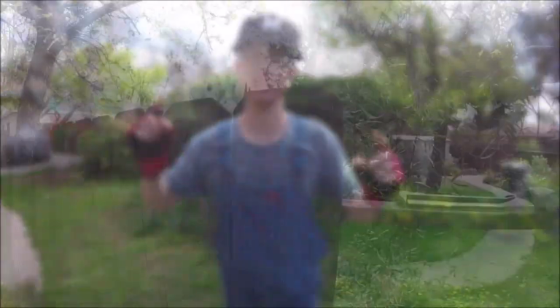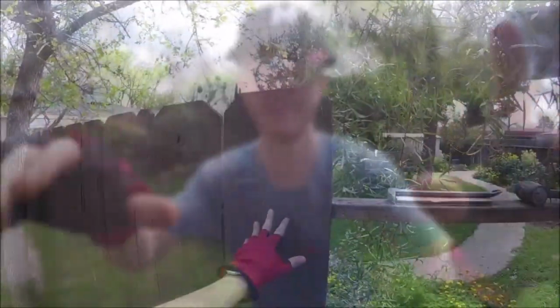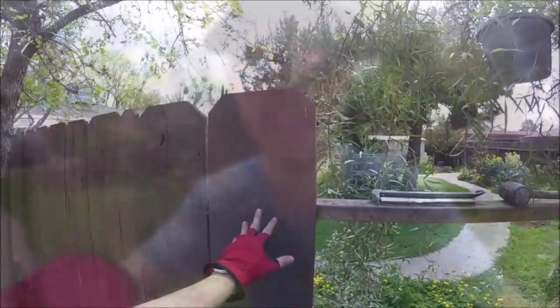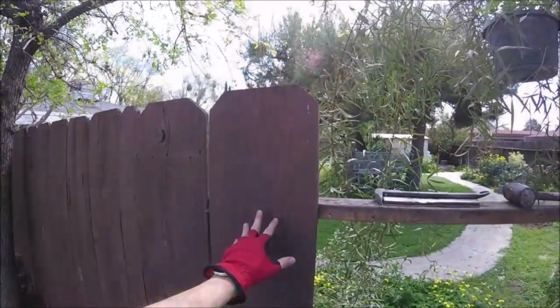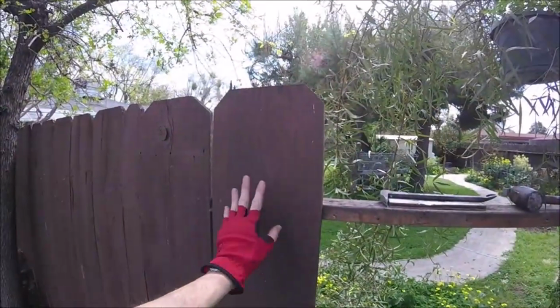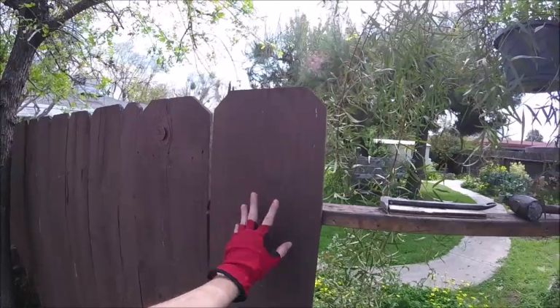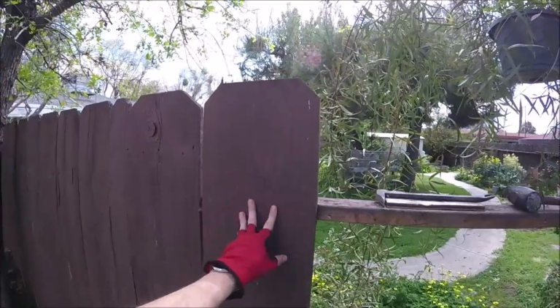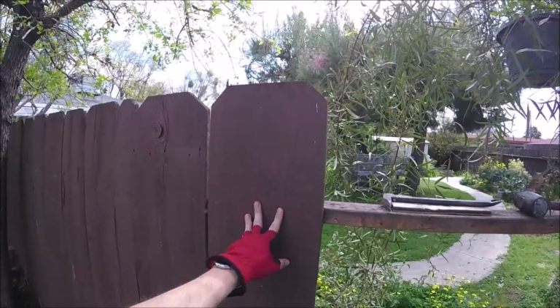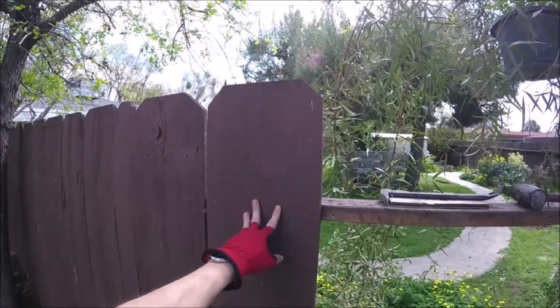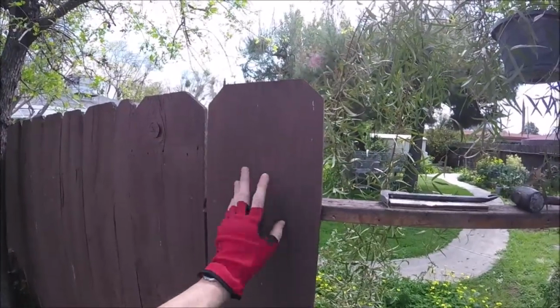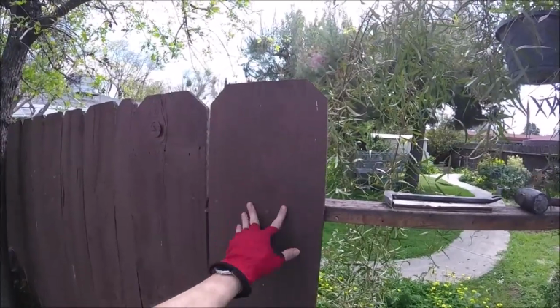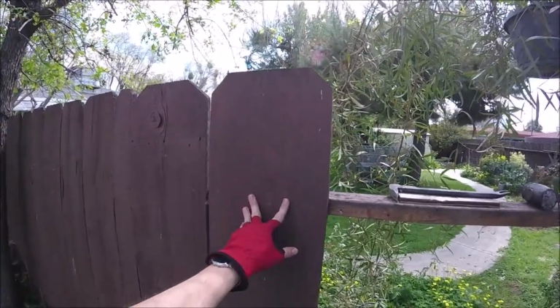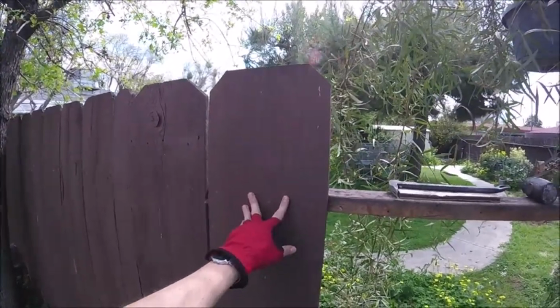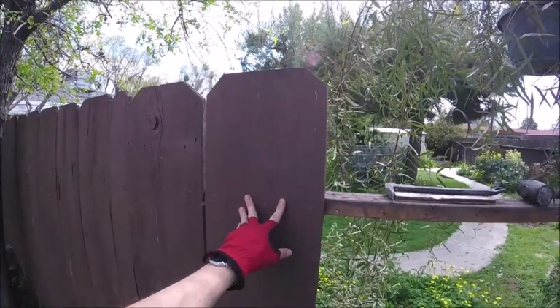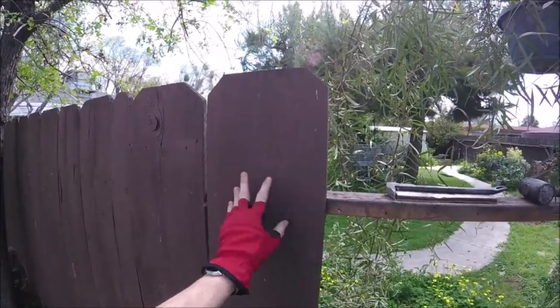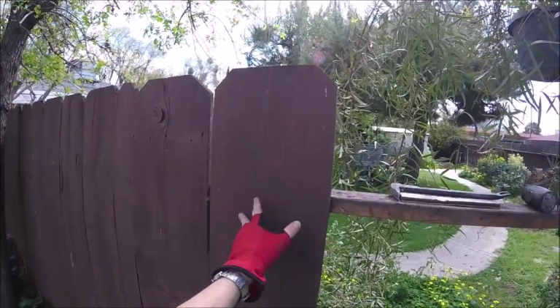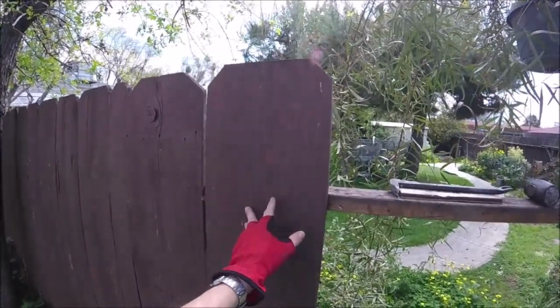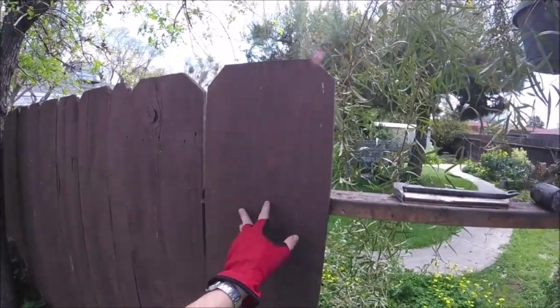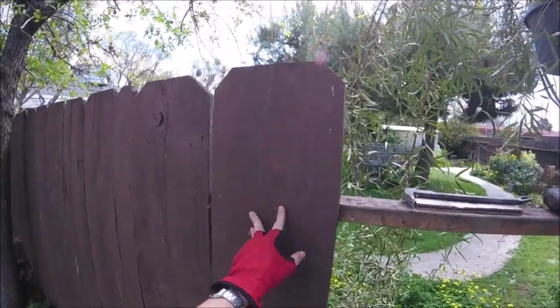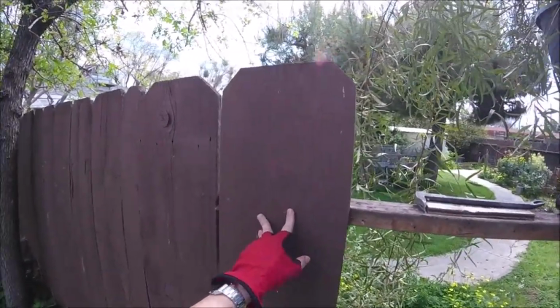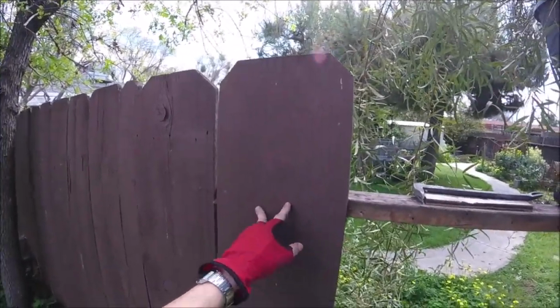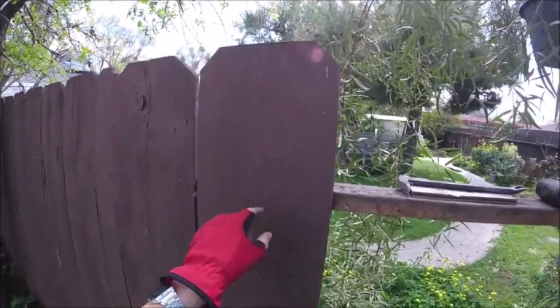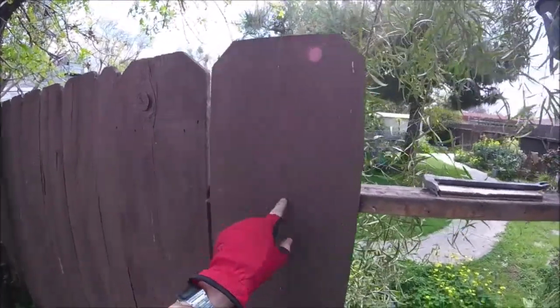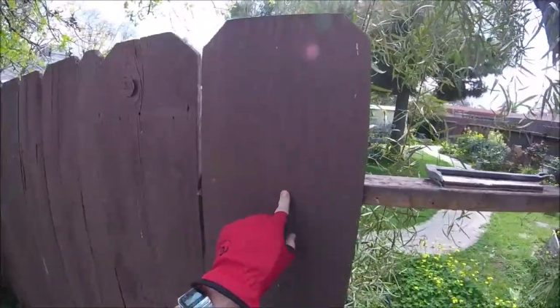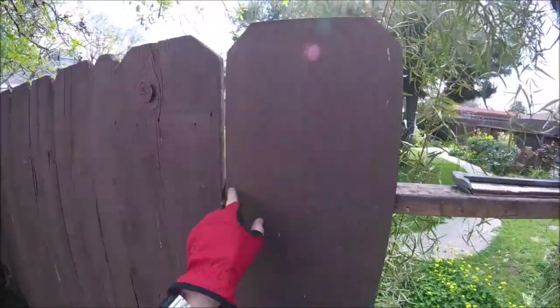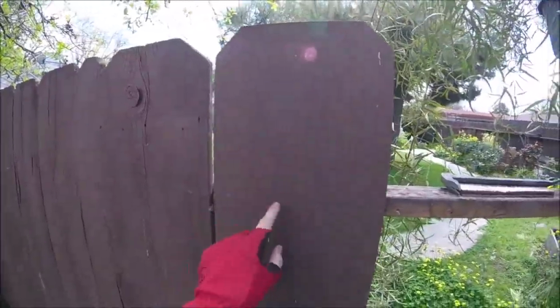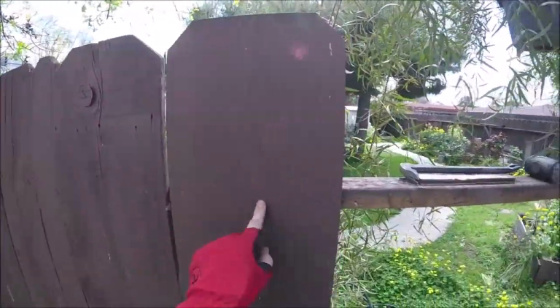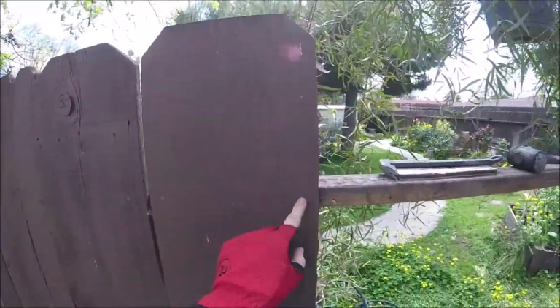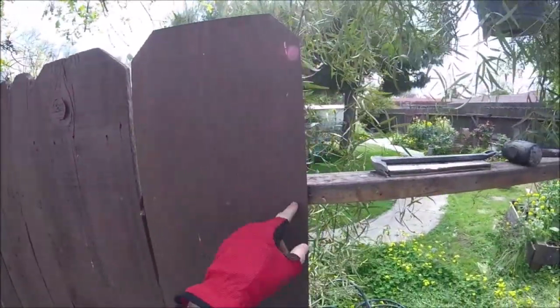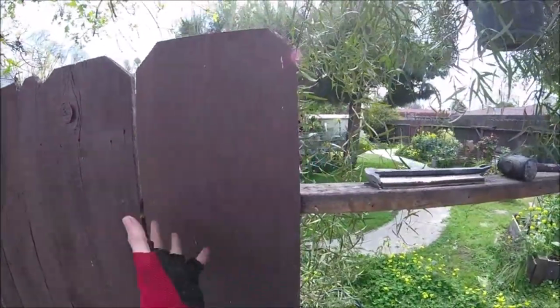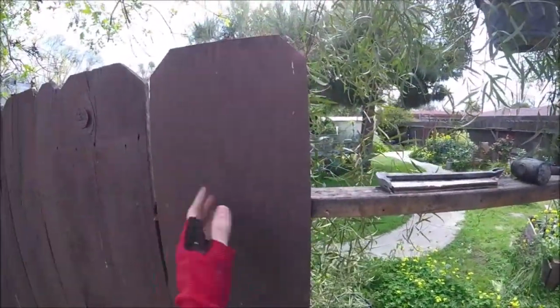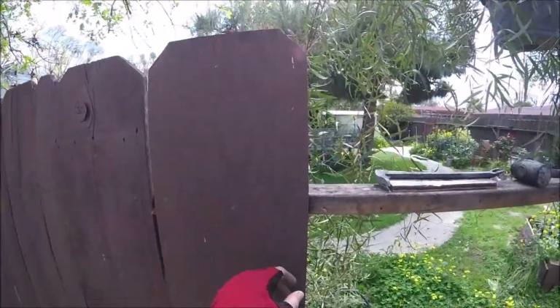So you're working on the fence and you're removing the old pickets, but you want to reuse them so you don't want to damage the wood too much. Obviously if you have screws, just go ahead and unscrew them.